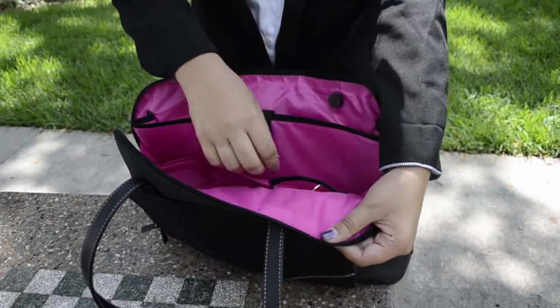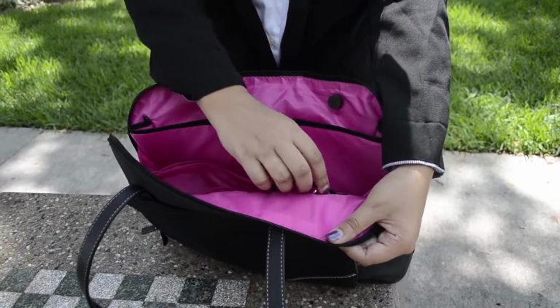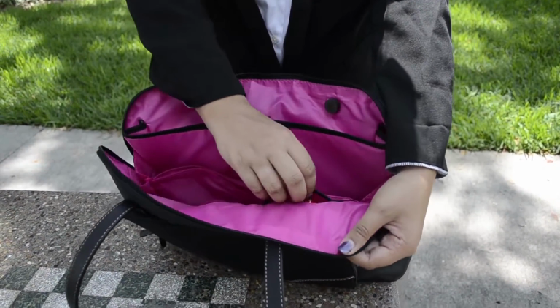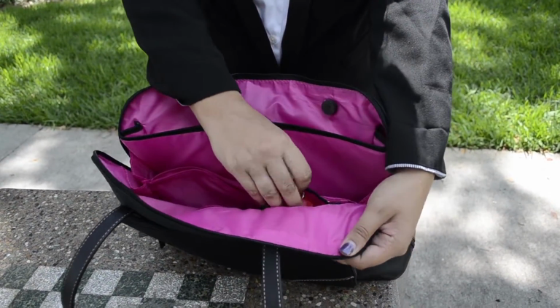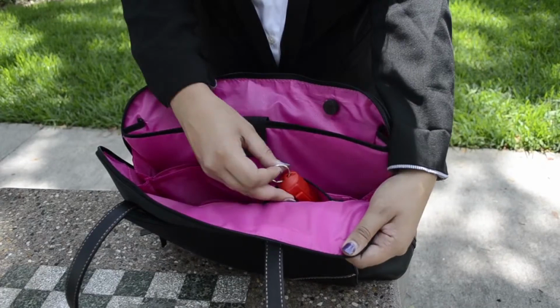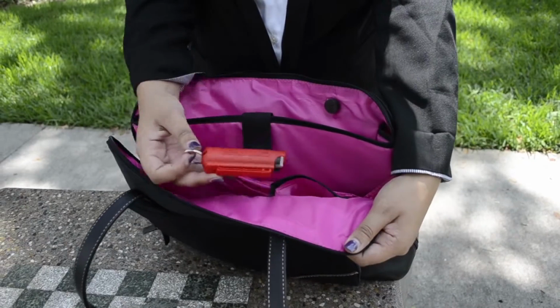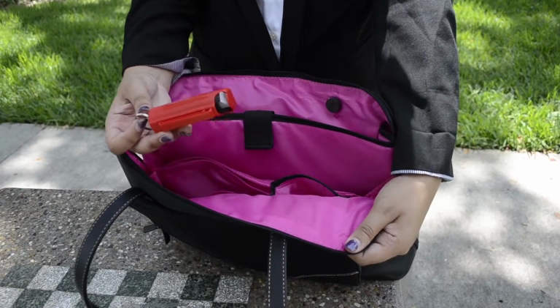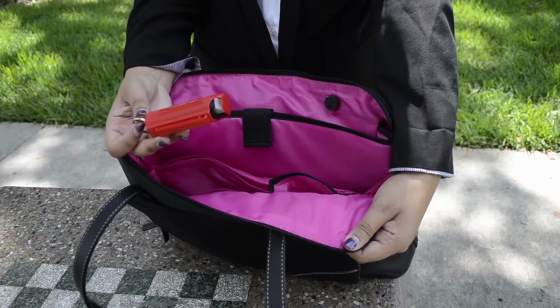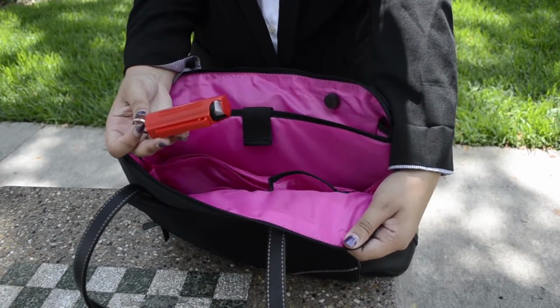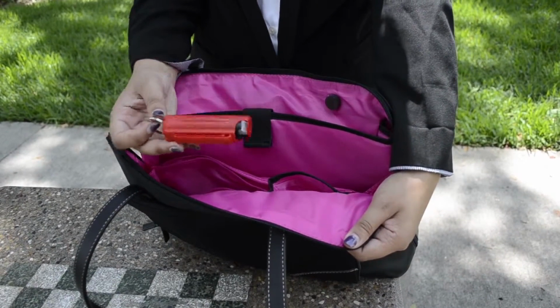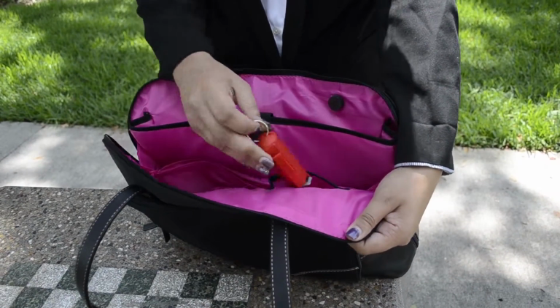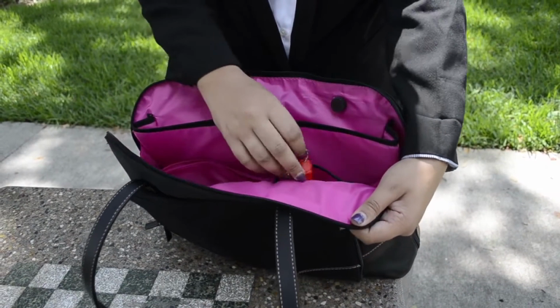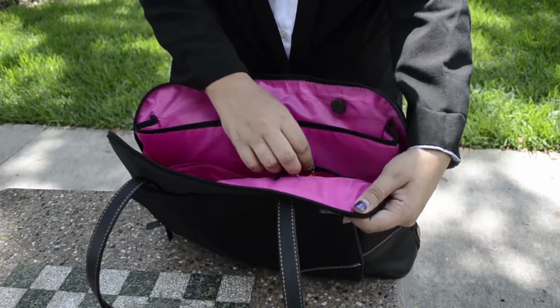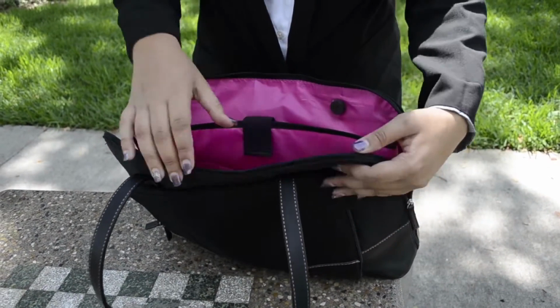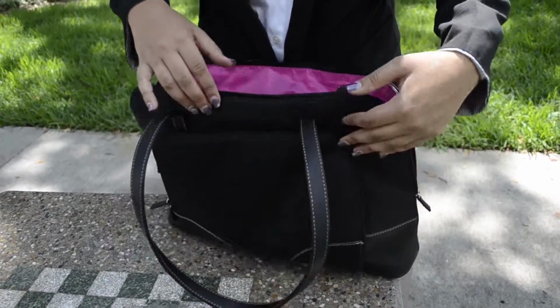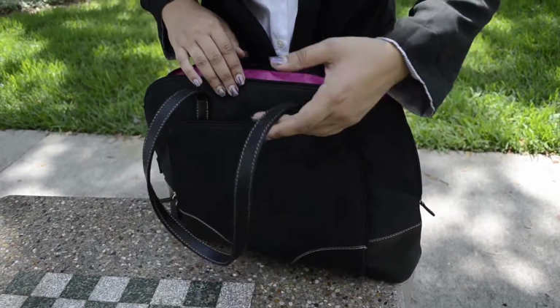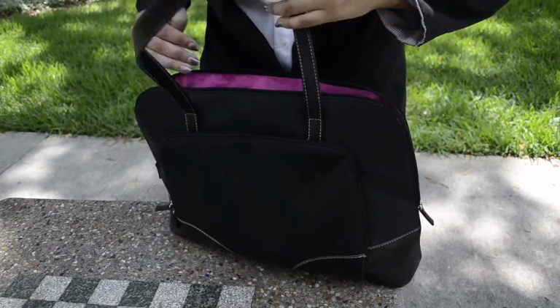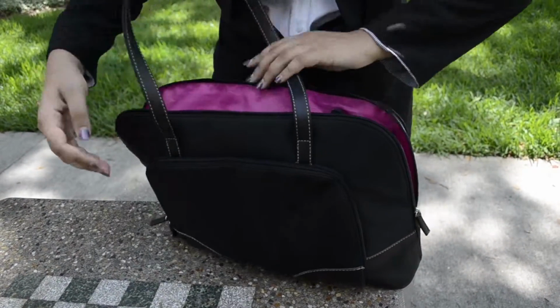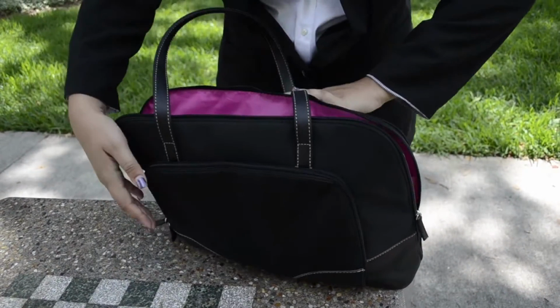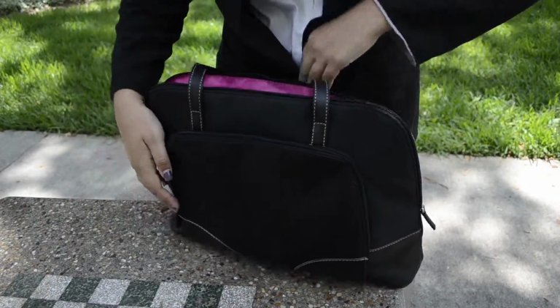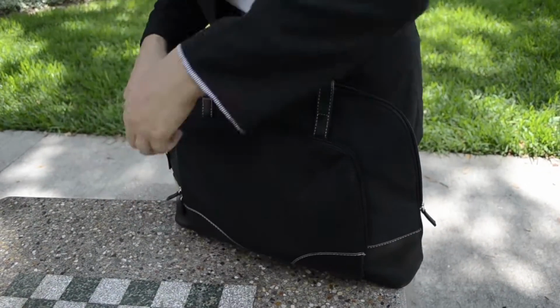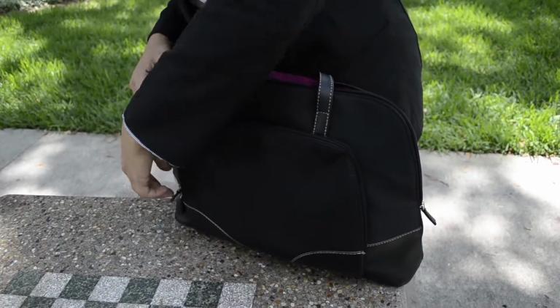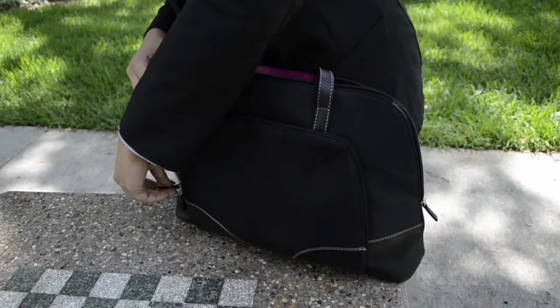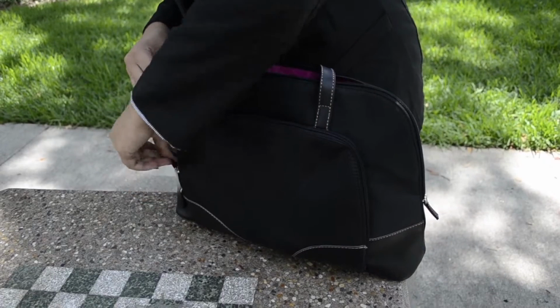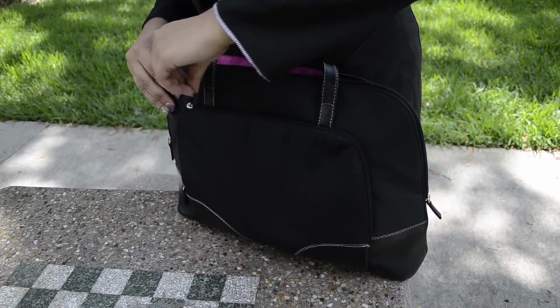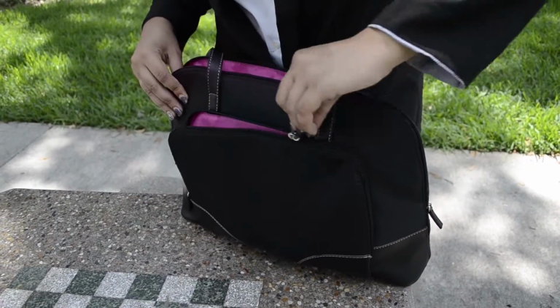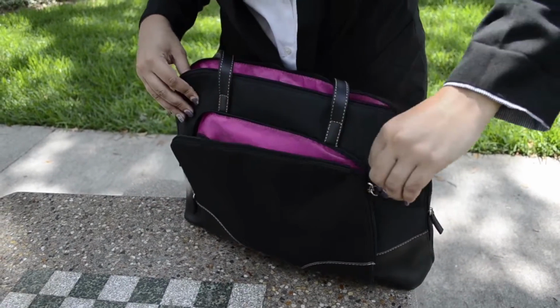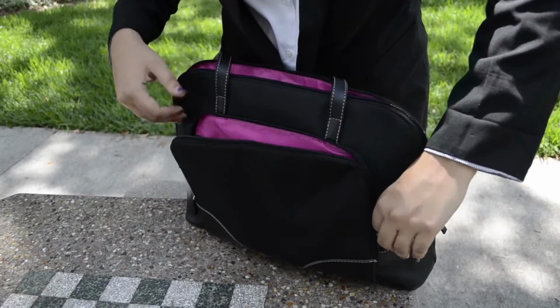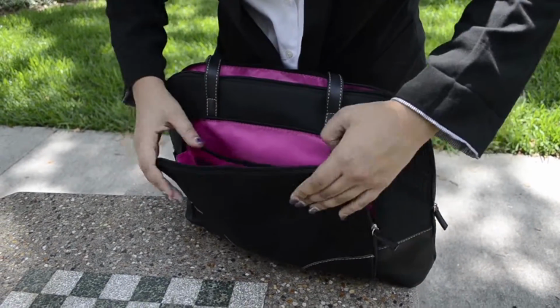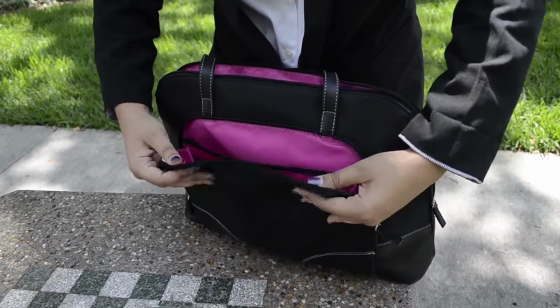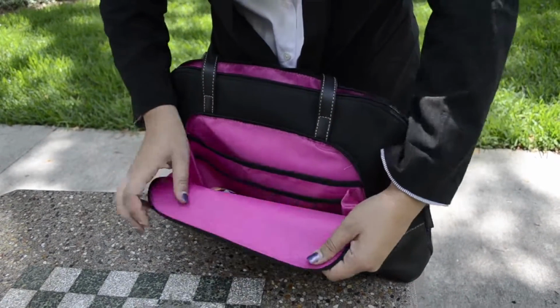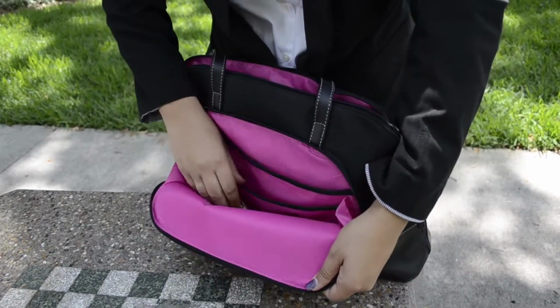Now go over, pull that out, put it back in. Now go to the front — let's do the umbrella thing.